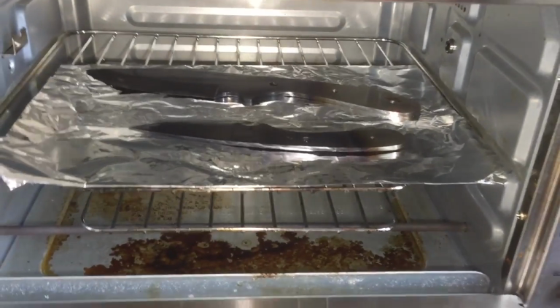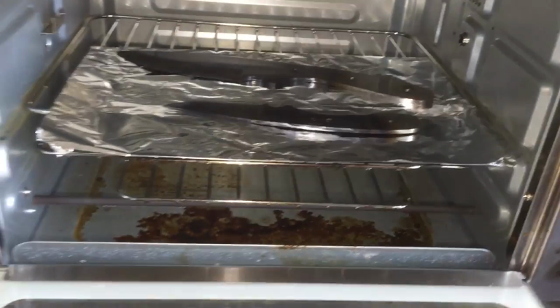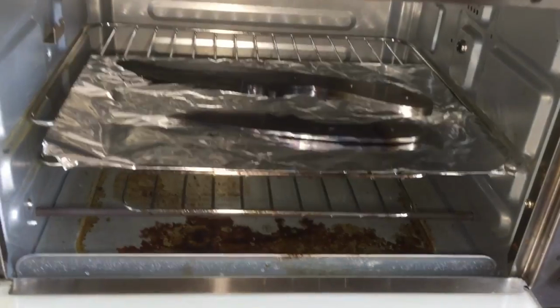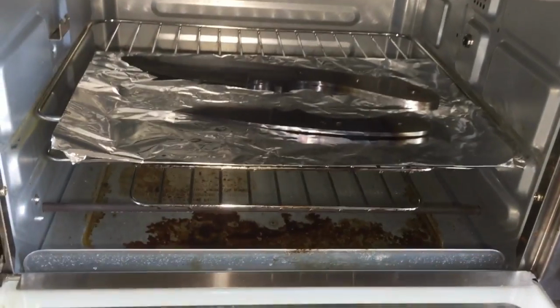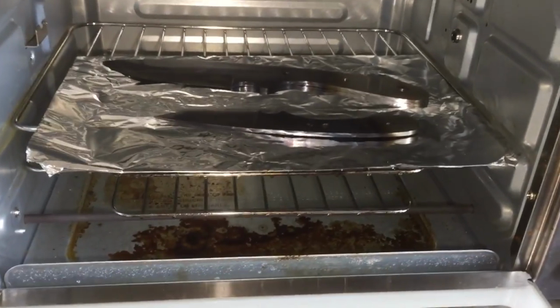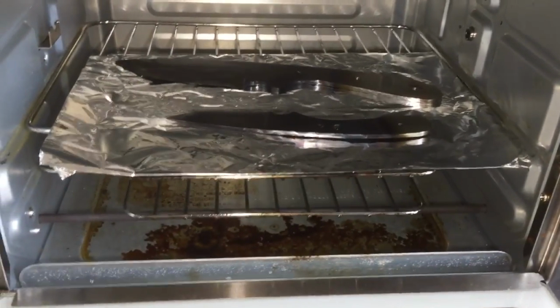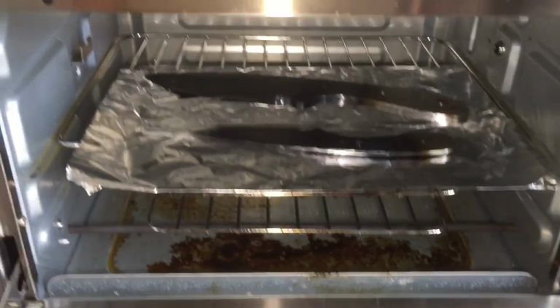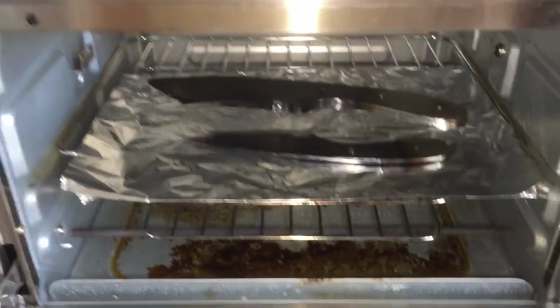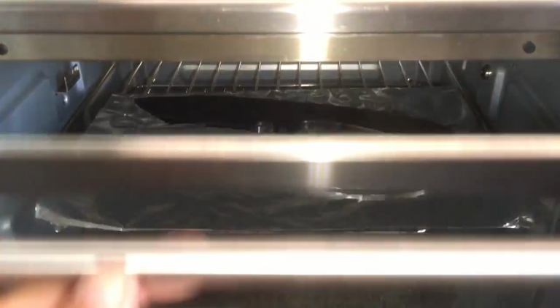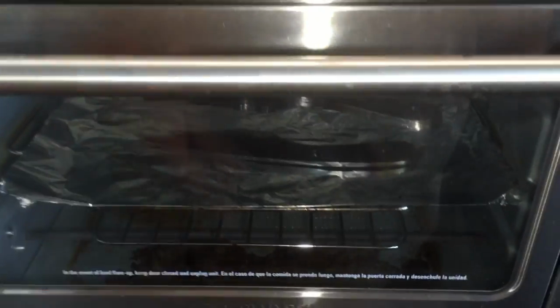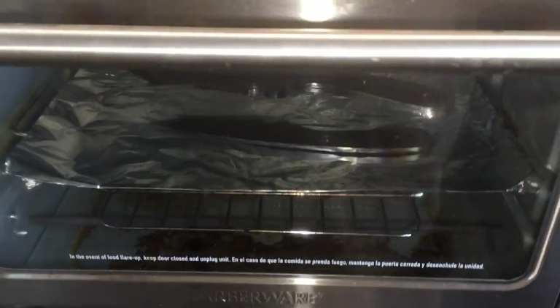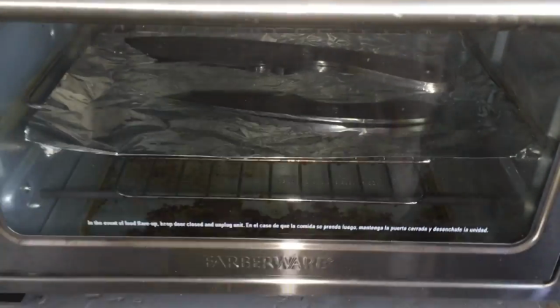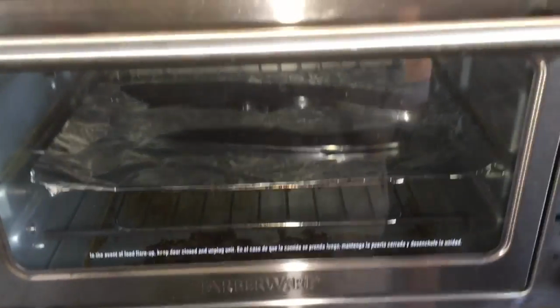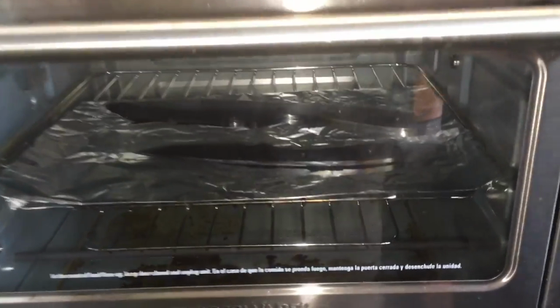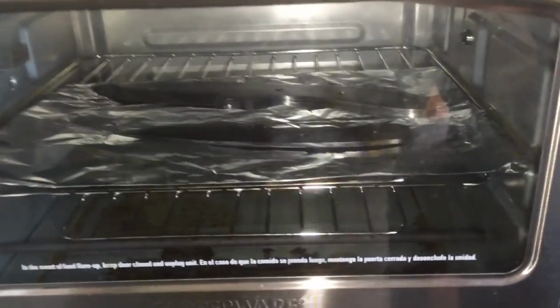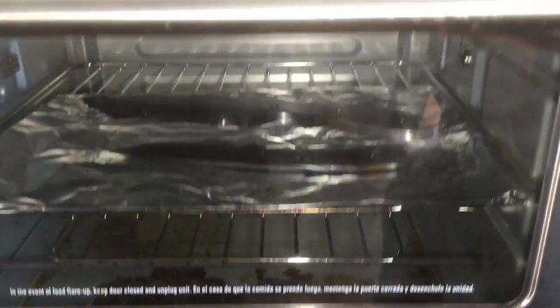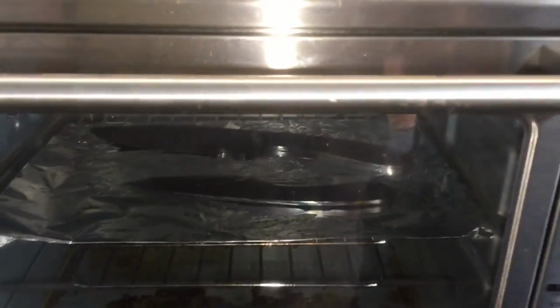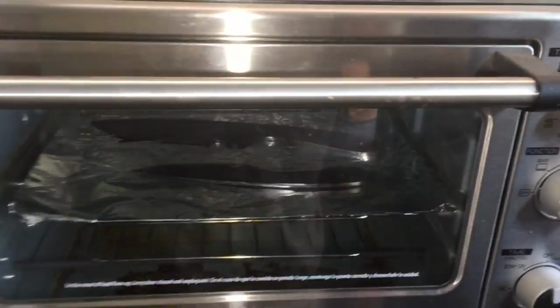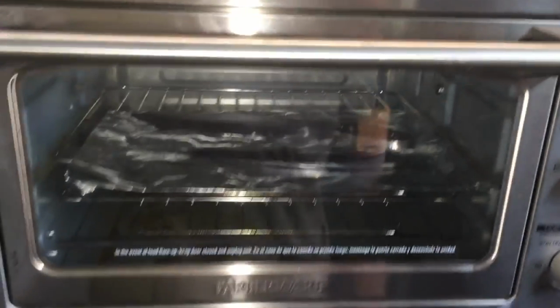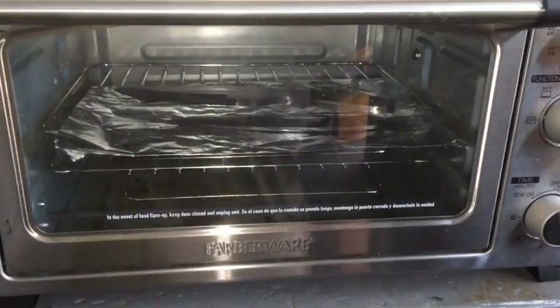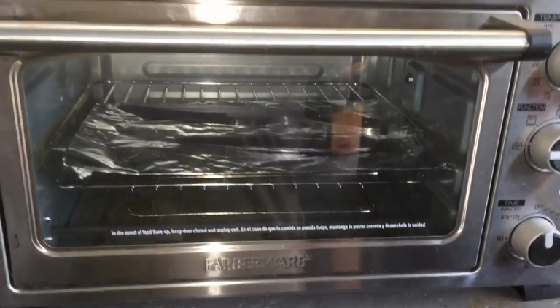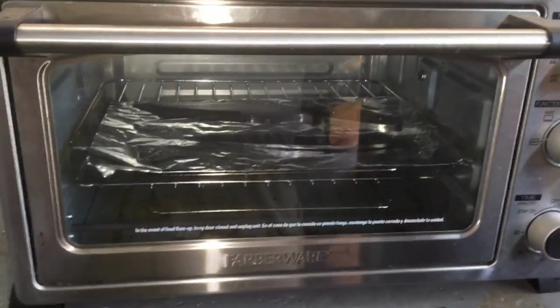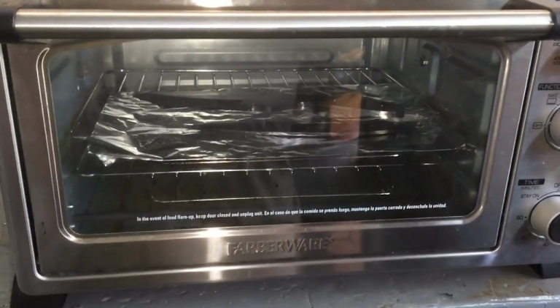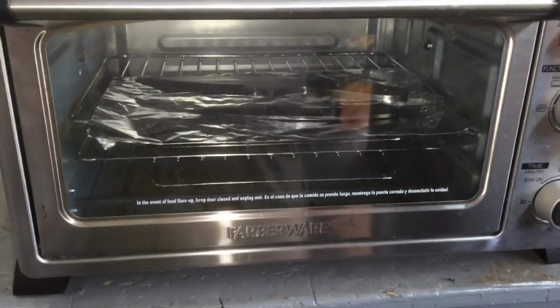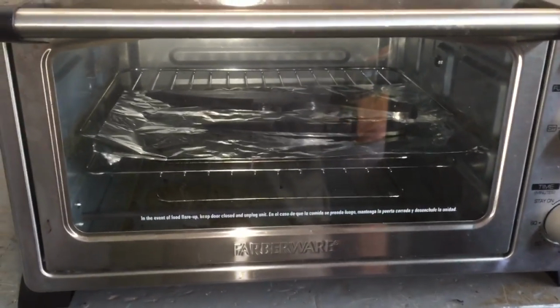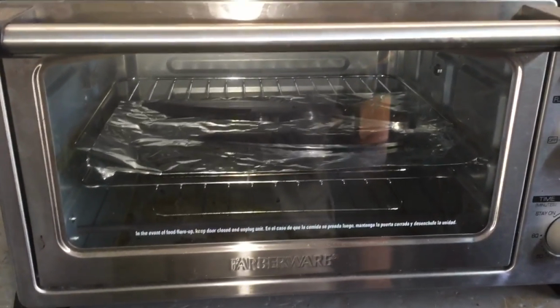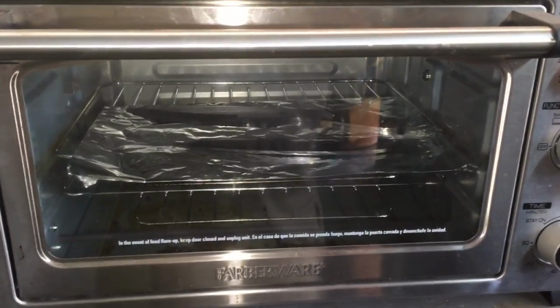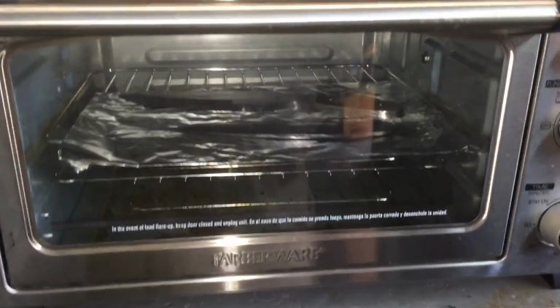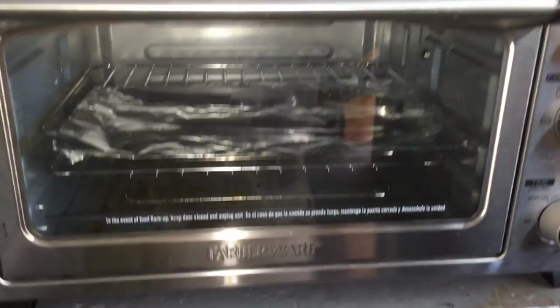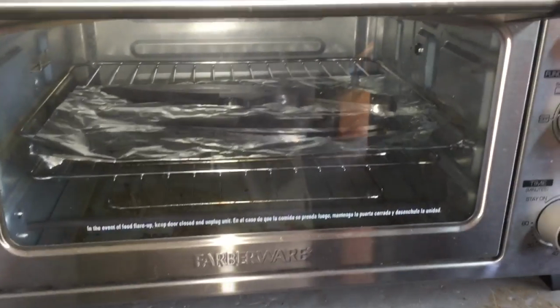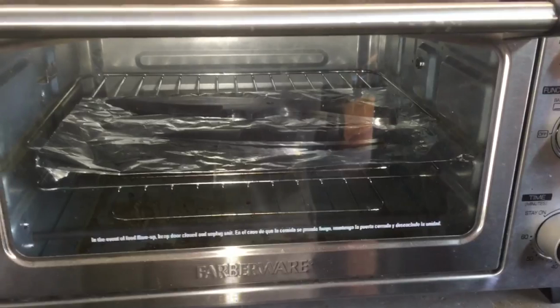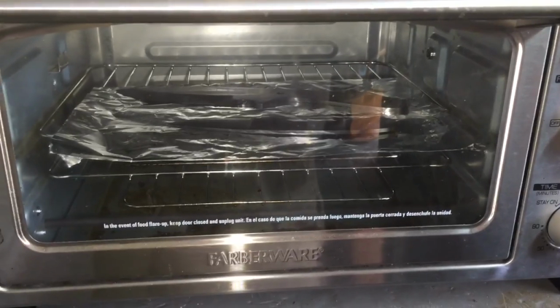Now I temper both of these — two one-hour cycles at 450 degrees. I may be putting handles on these this afternoon.